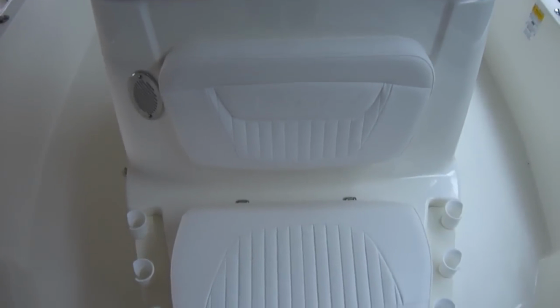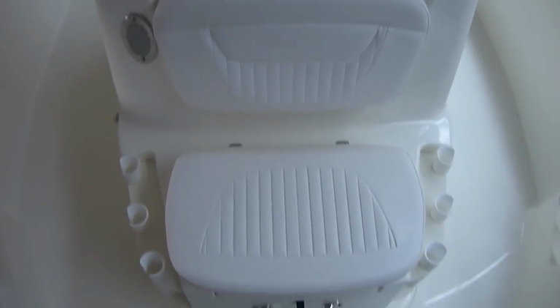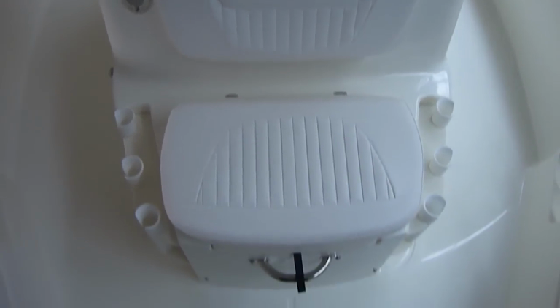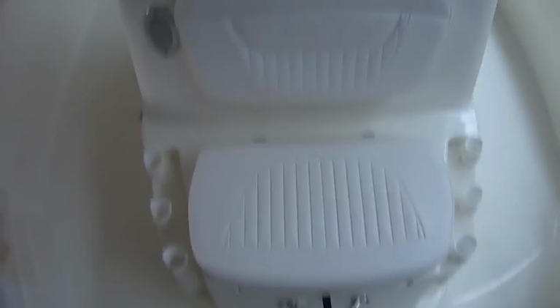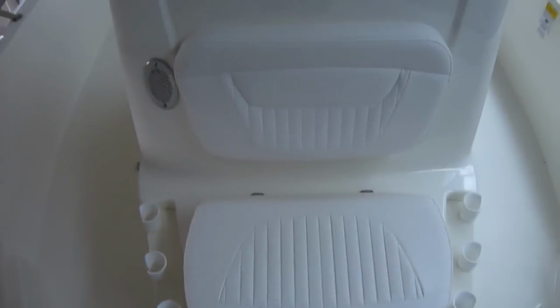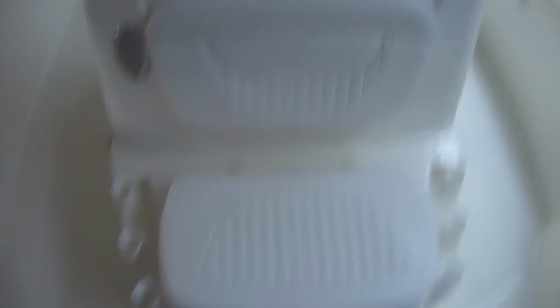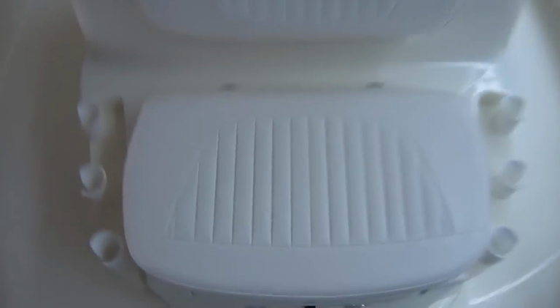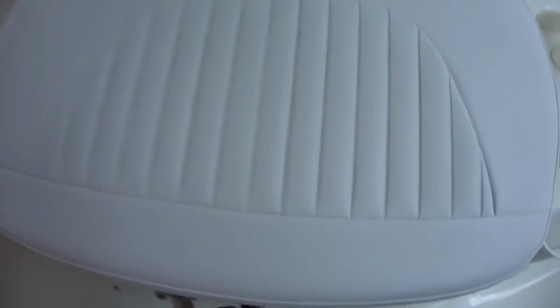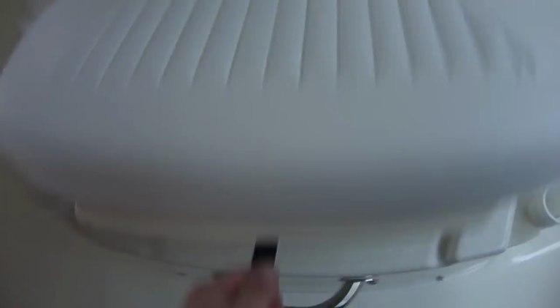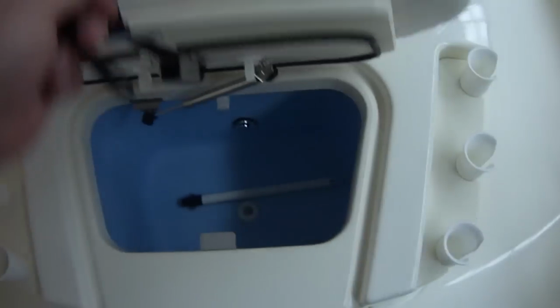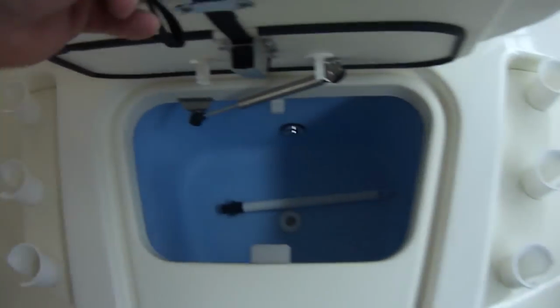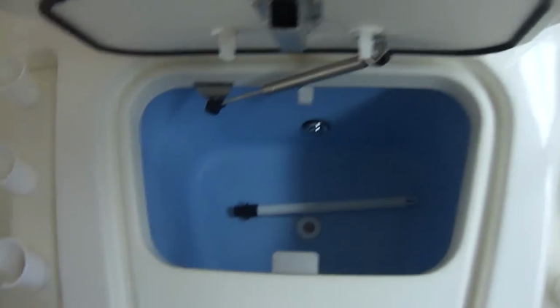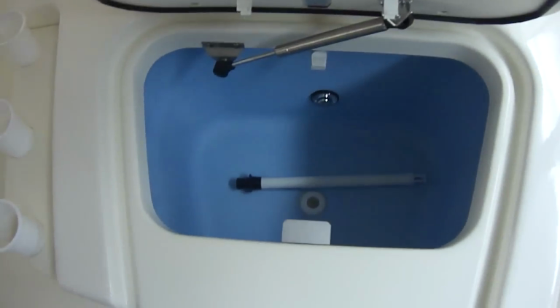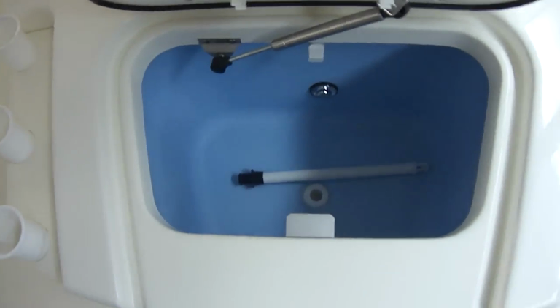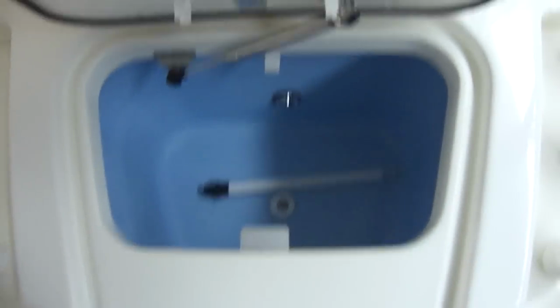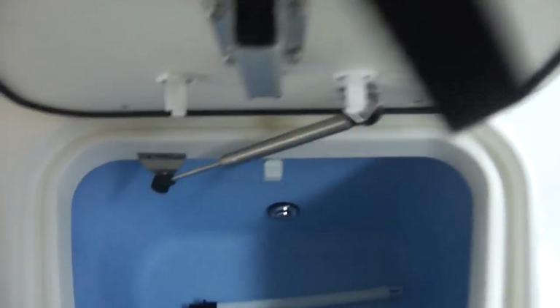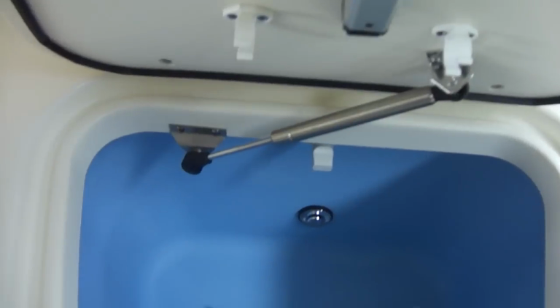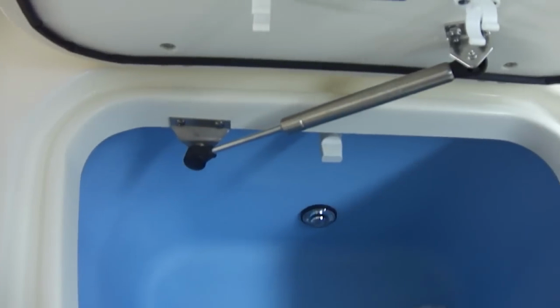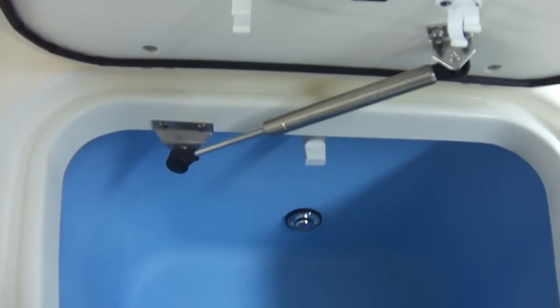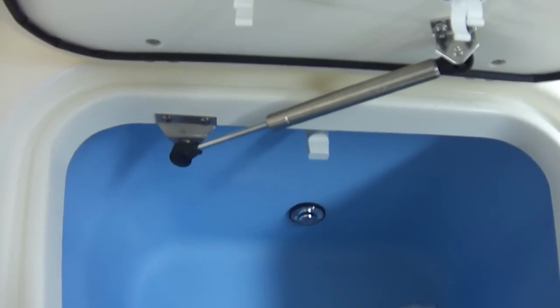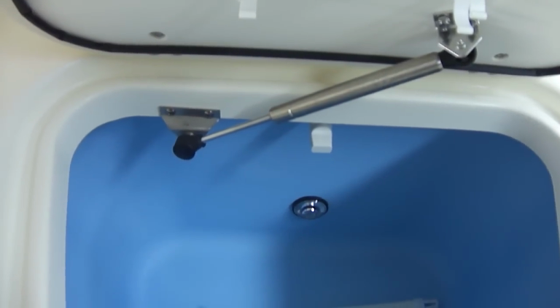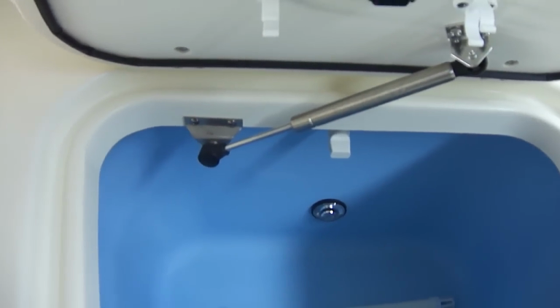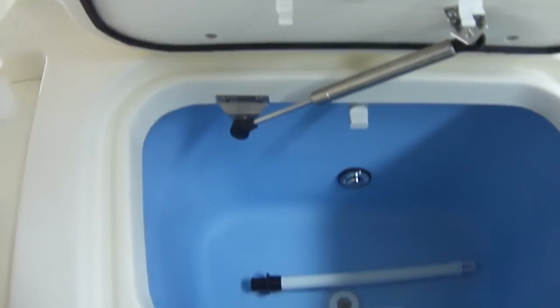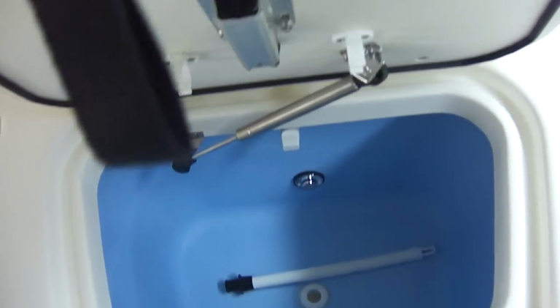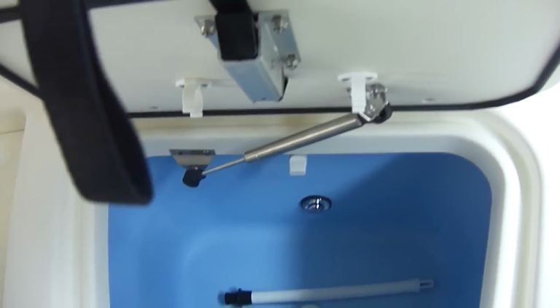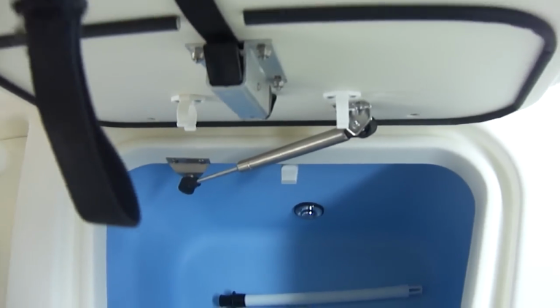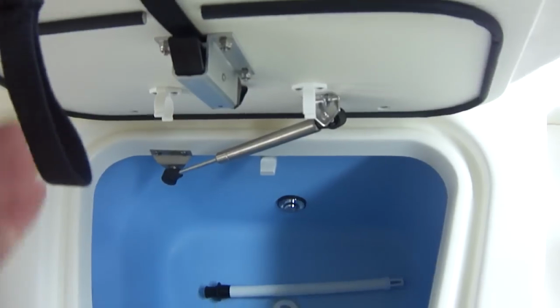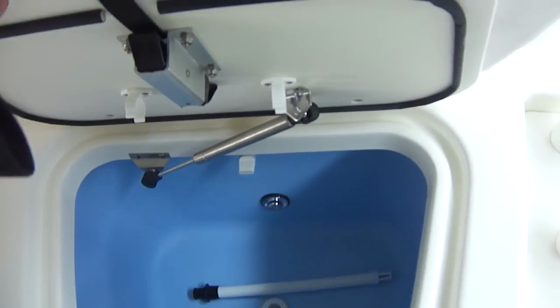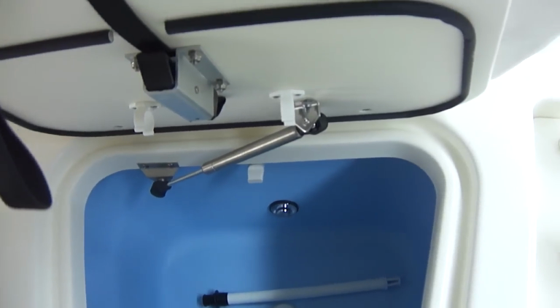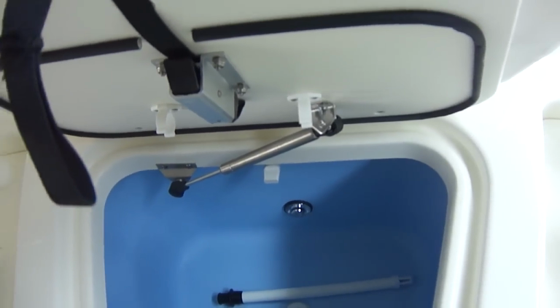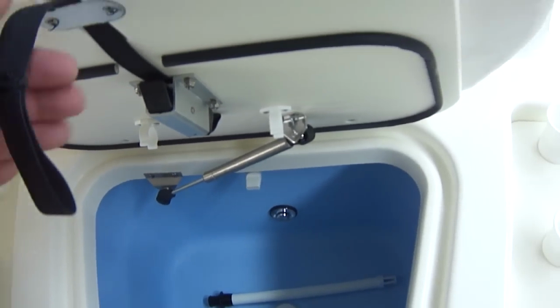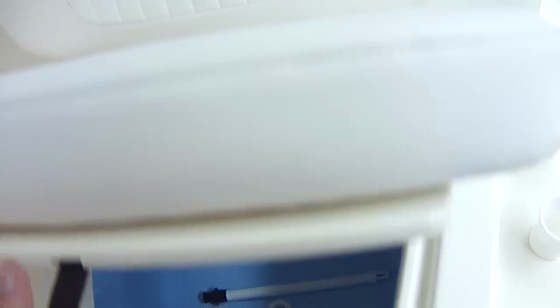The seat in the front of the console has a live well underneath it, as you can see. It also has the assist arm on it, so if you're trying to get bait out of there you don't have to hold the lid up the whole time — it's going to do it for you.